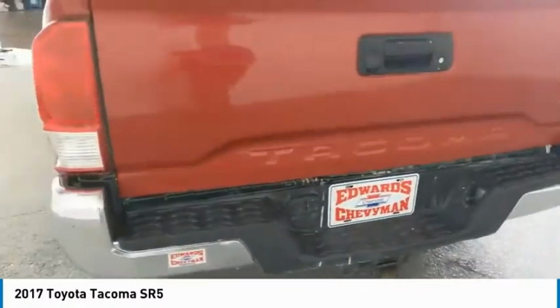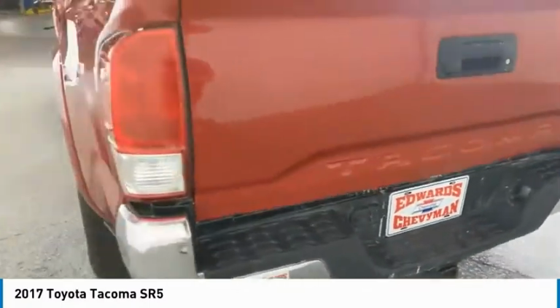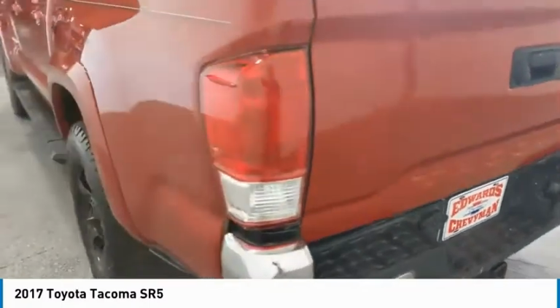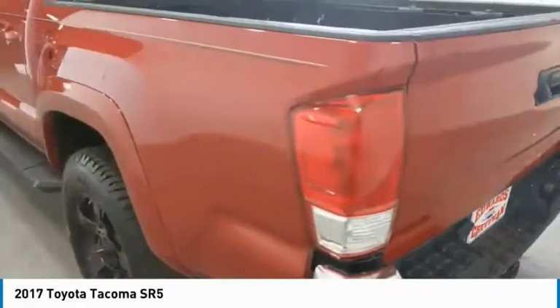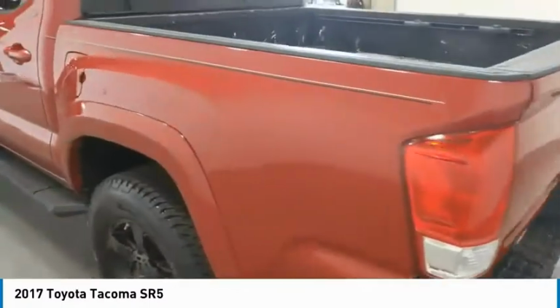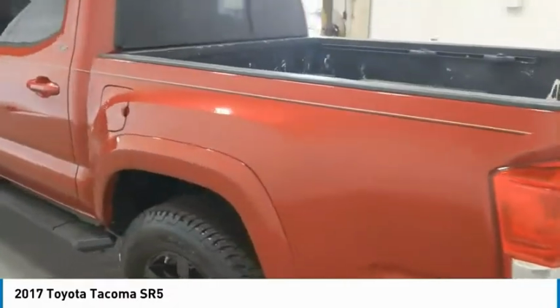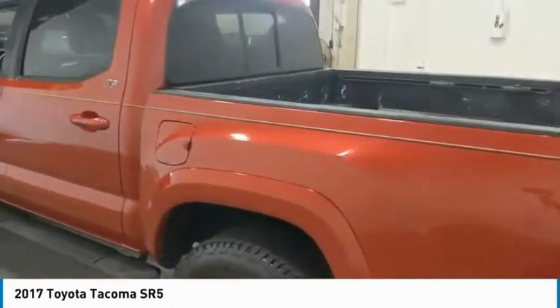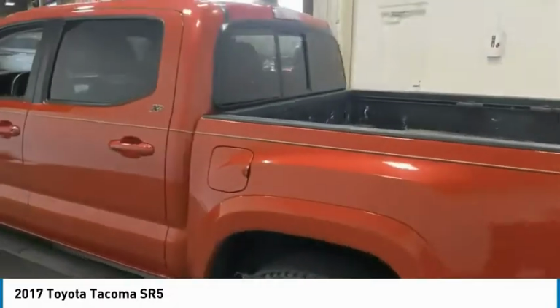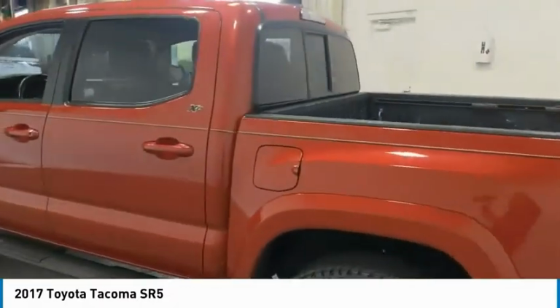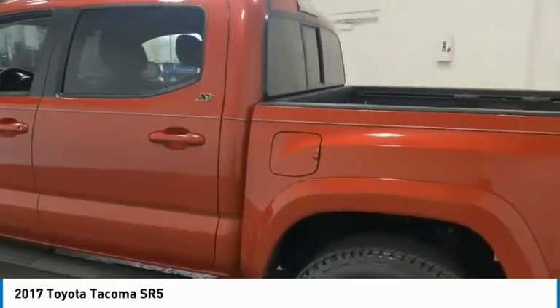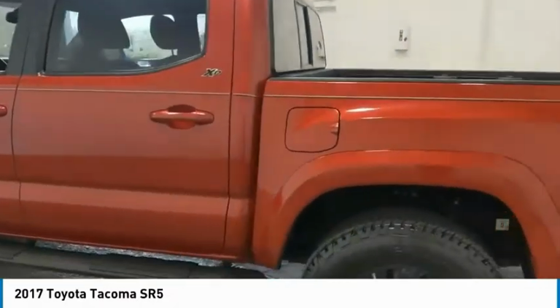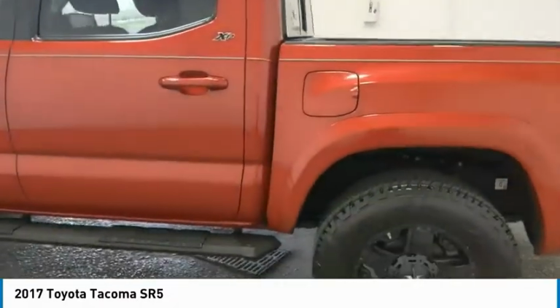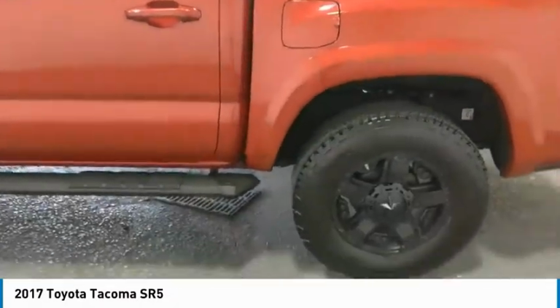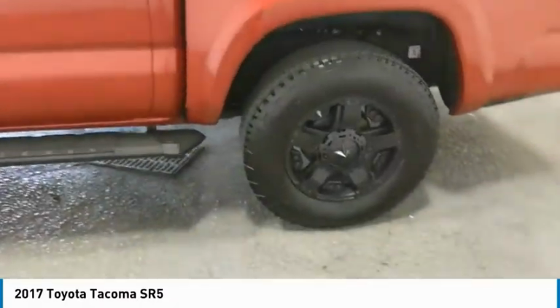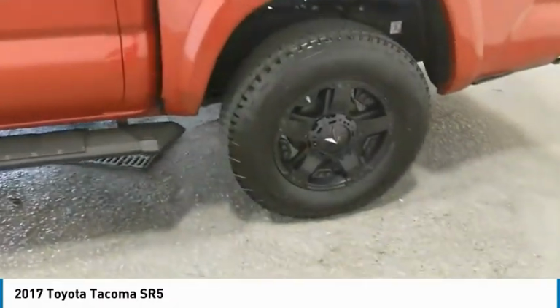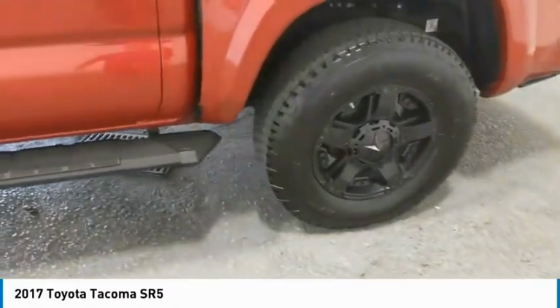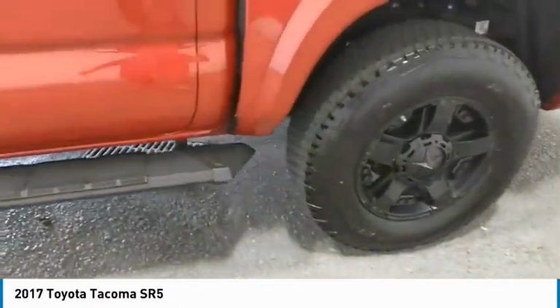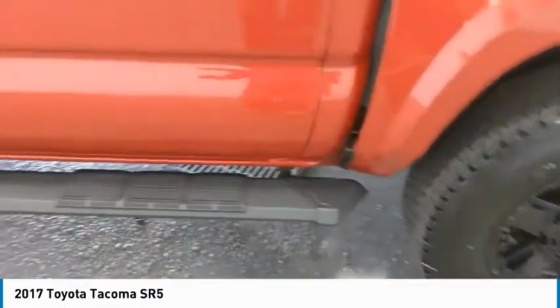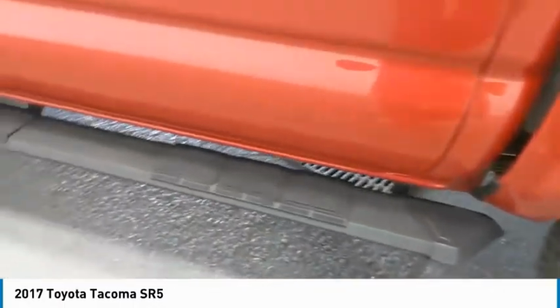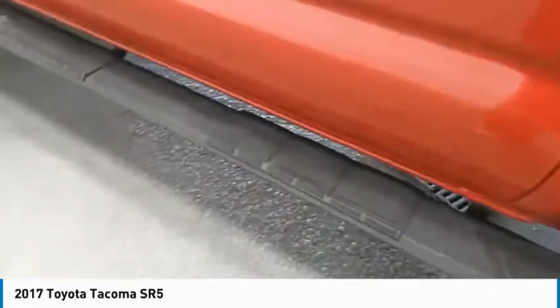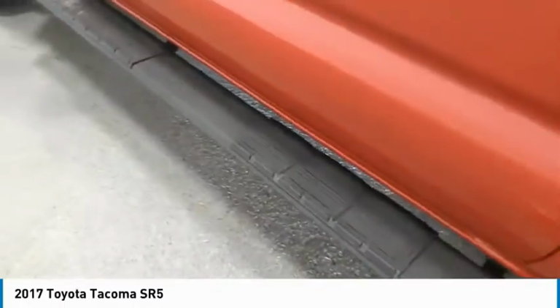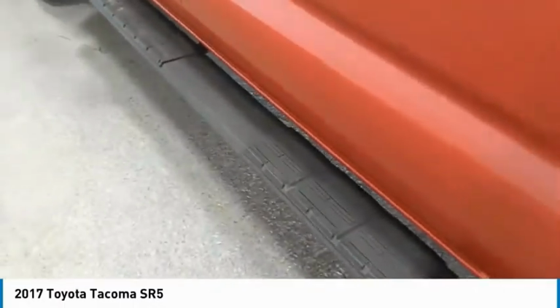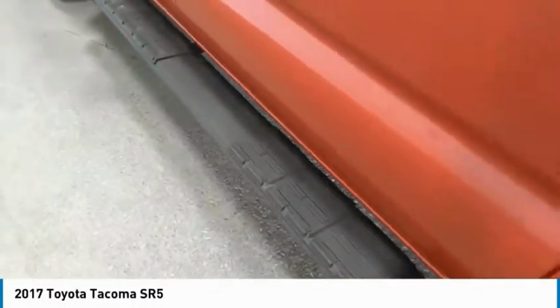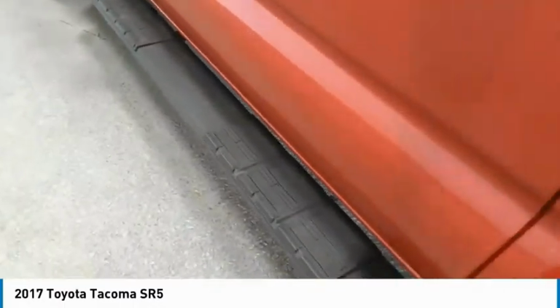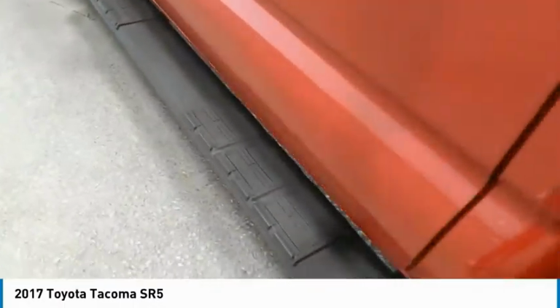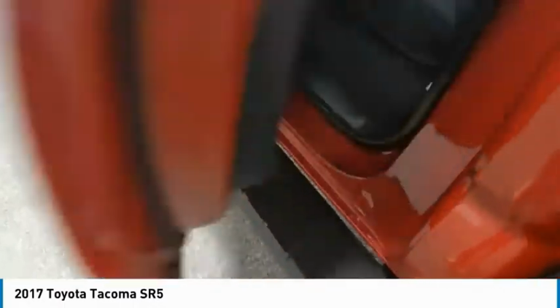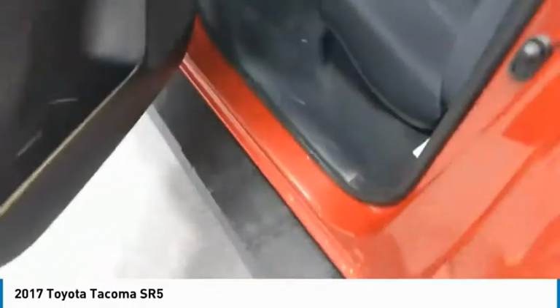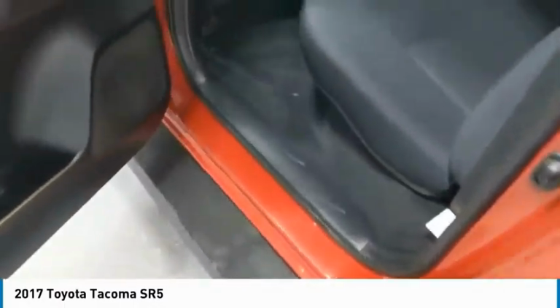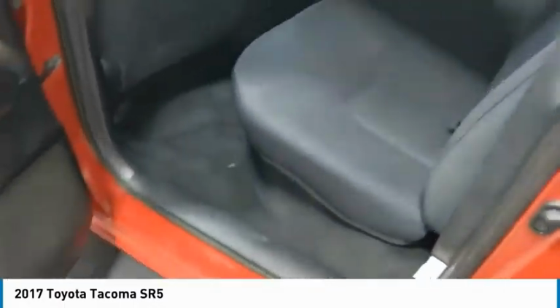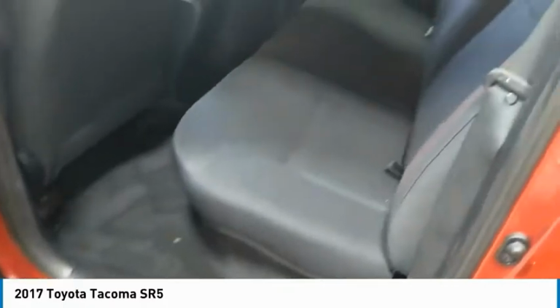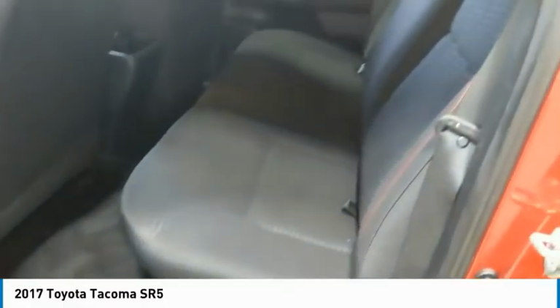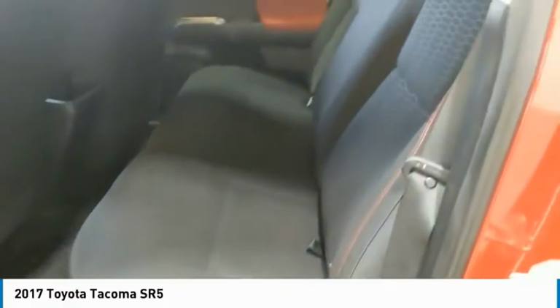Here are some of this vehicle's great options: sliding rear window, towing package, tow hitch, bed liner, aluminum wheels, running boards, traction control, daytime running lights, remote keyless entry, fog lights.